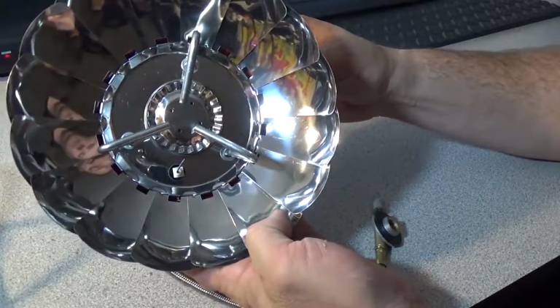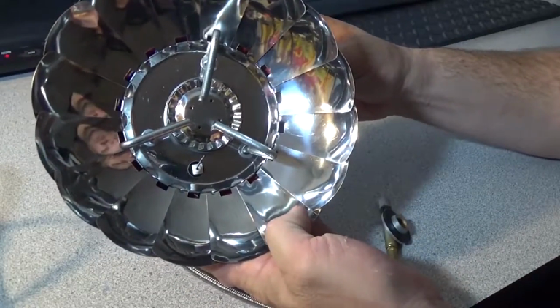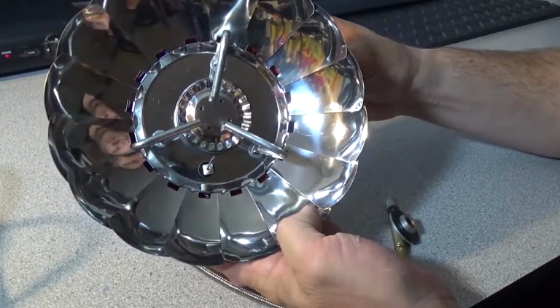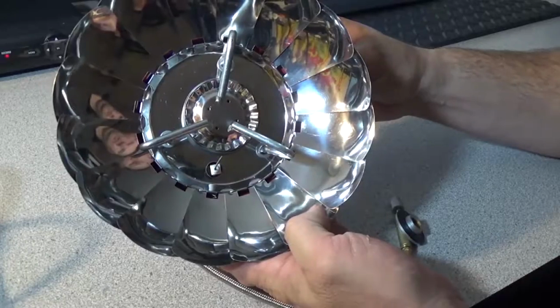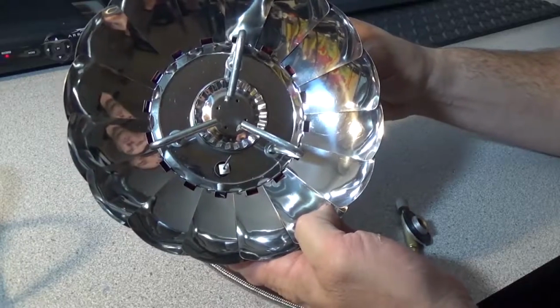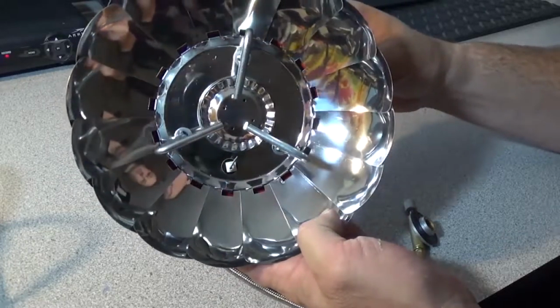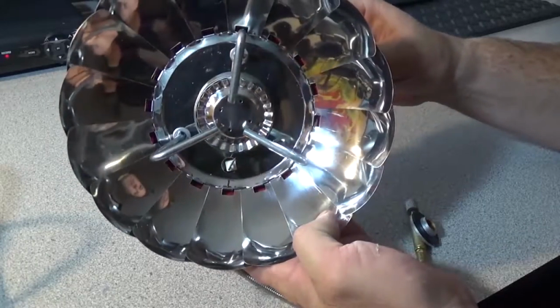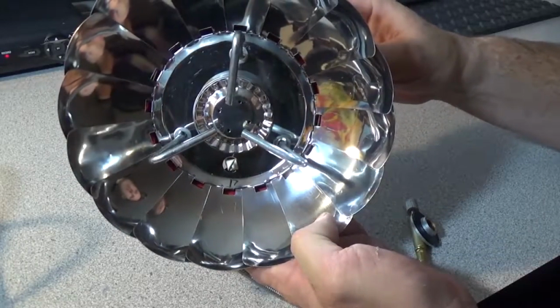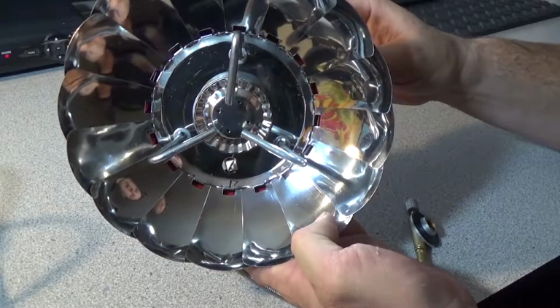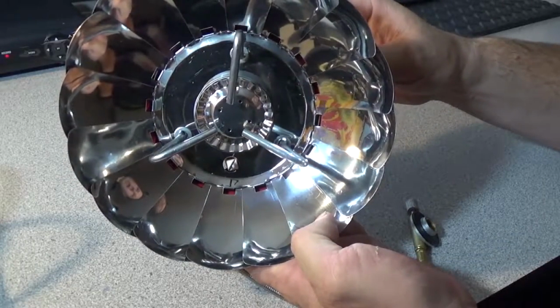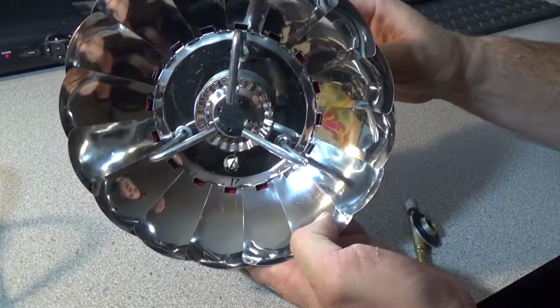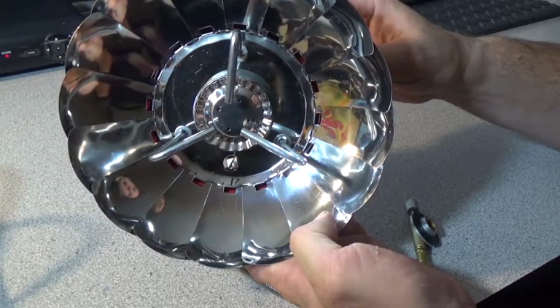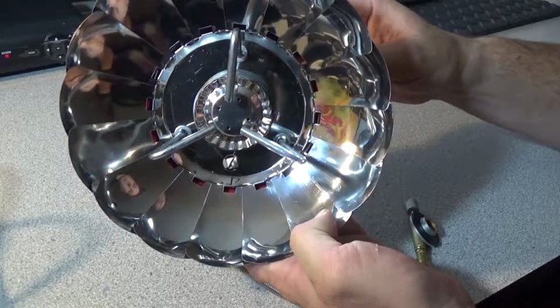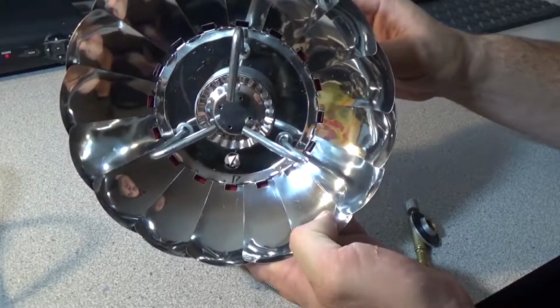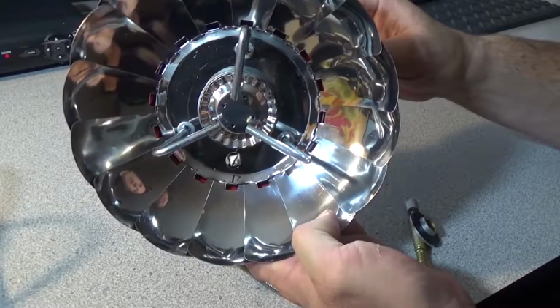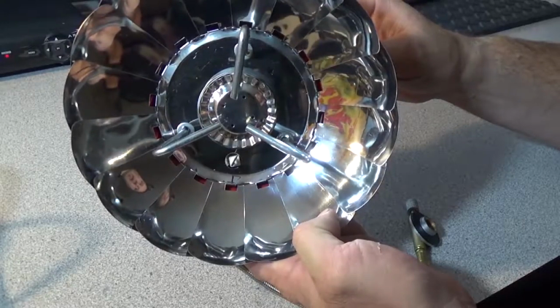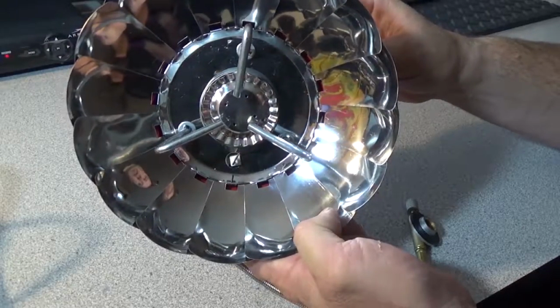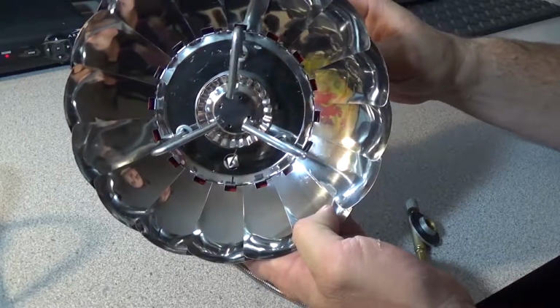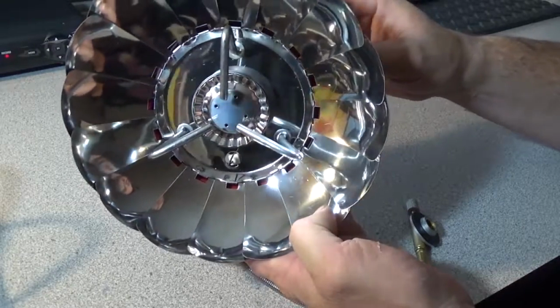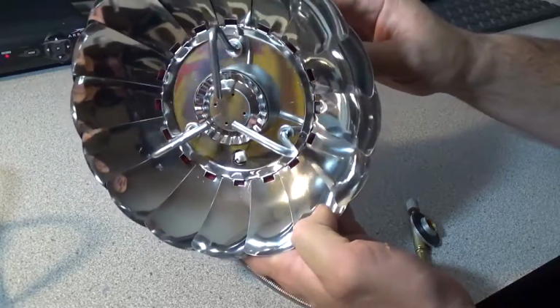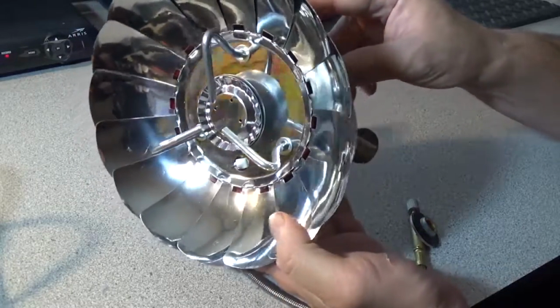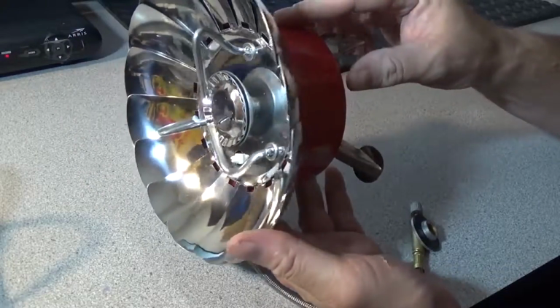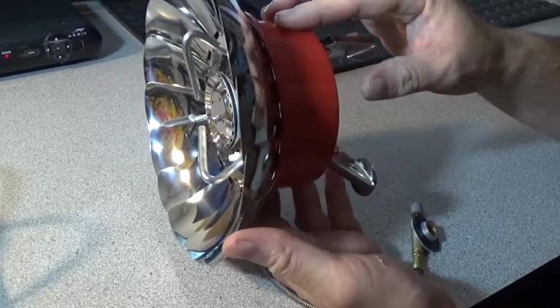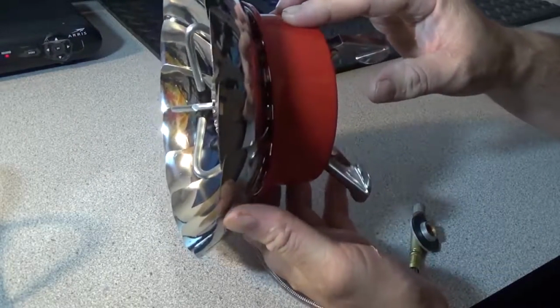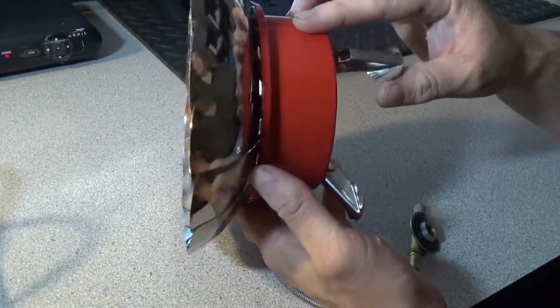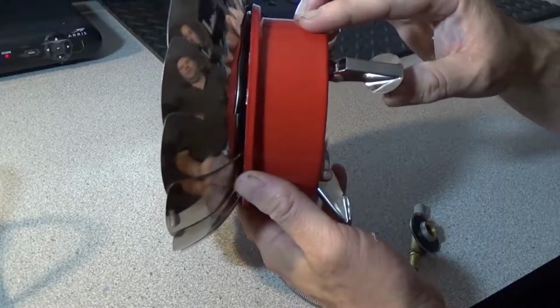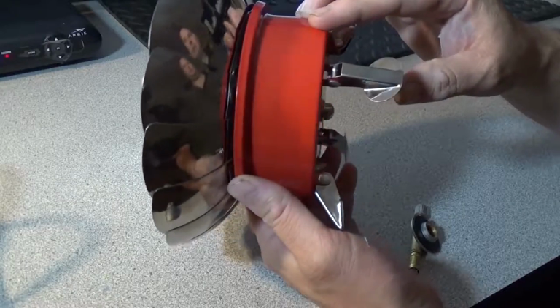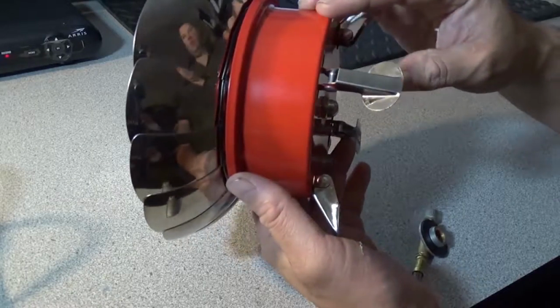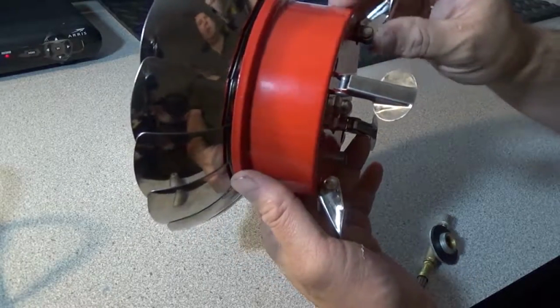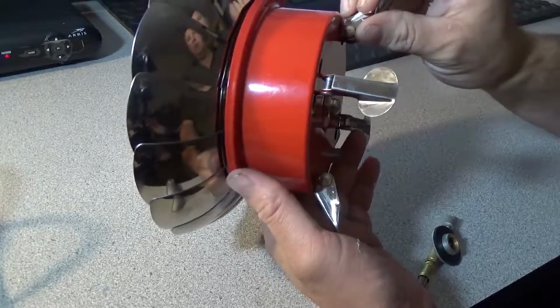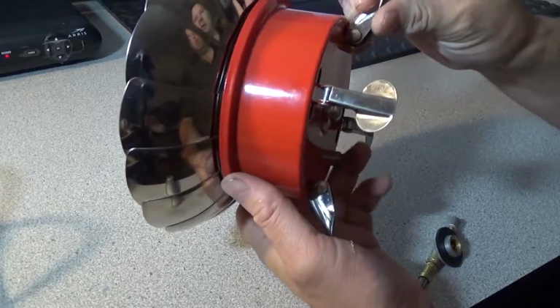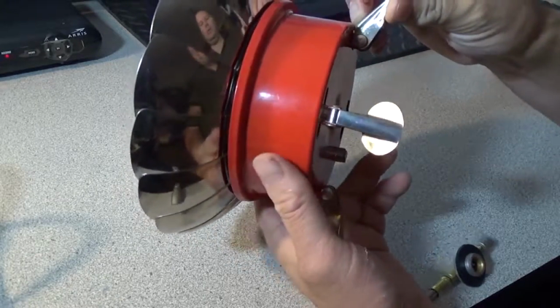It has a unique — not original, but unique — wind screen. As you can see here, it opens up like a clamshell sort of design: a very unique windscreen on it.